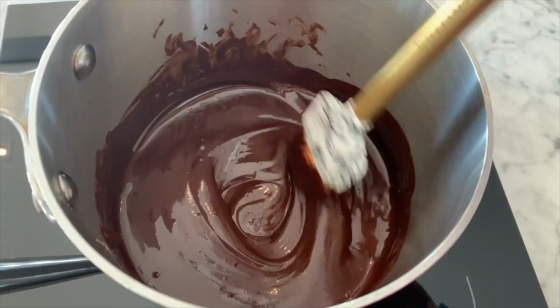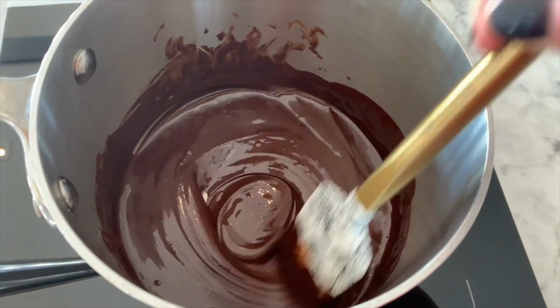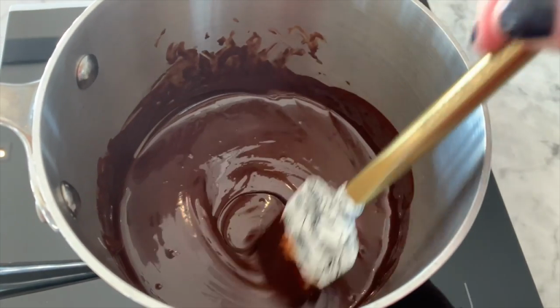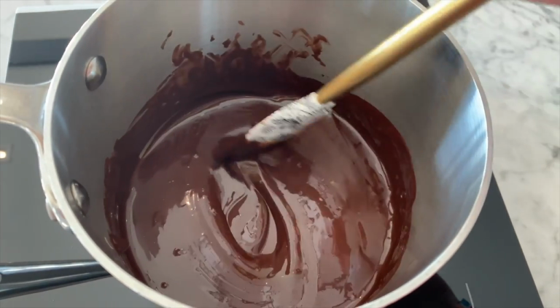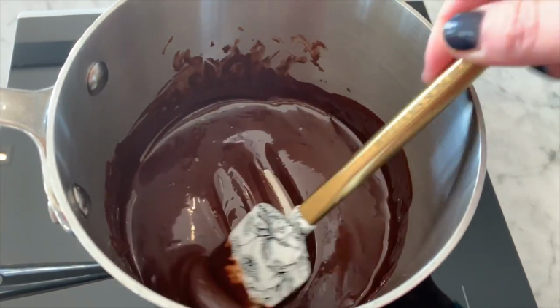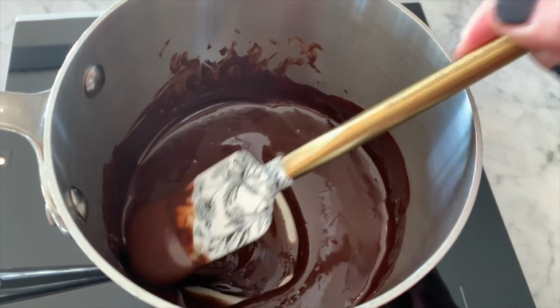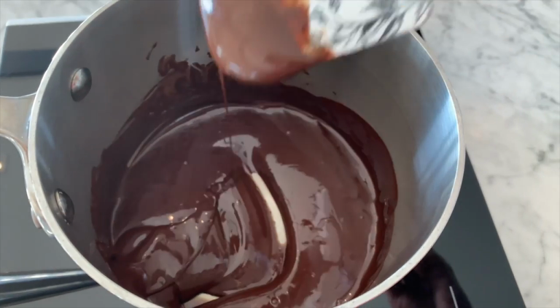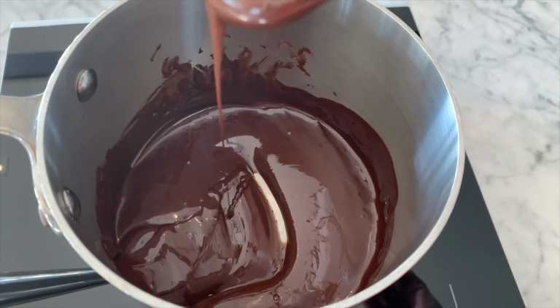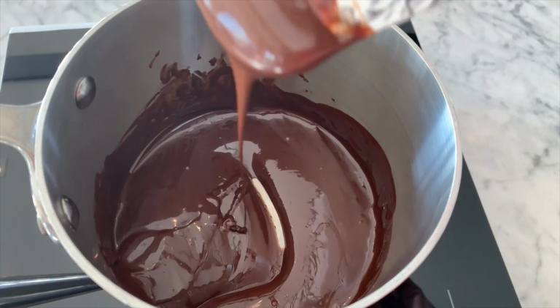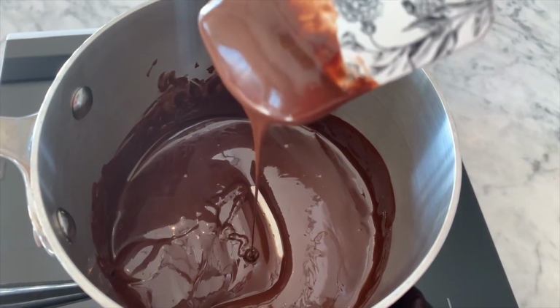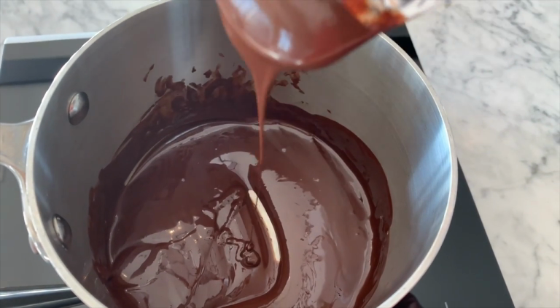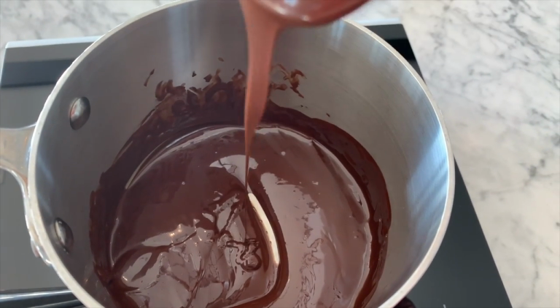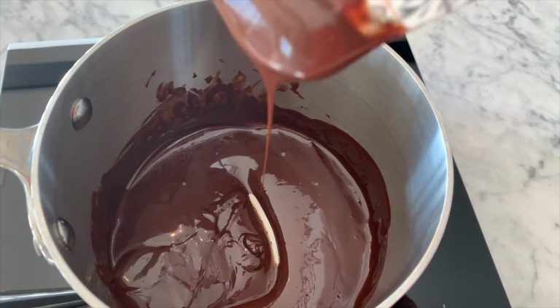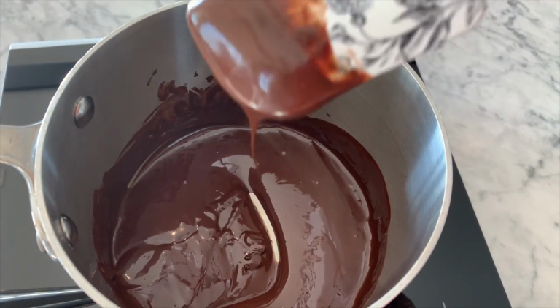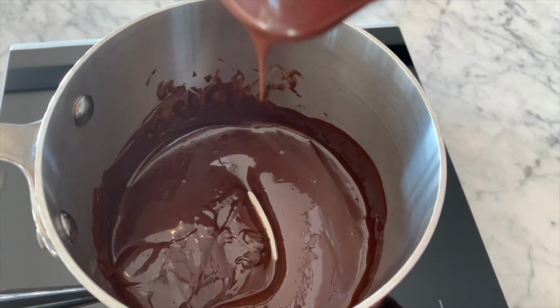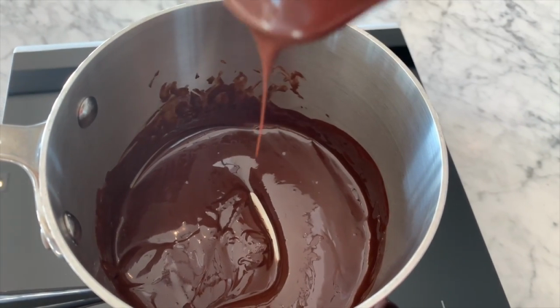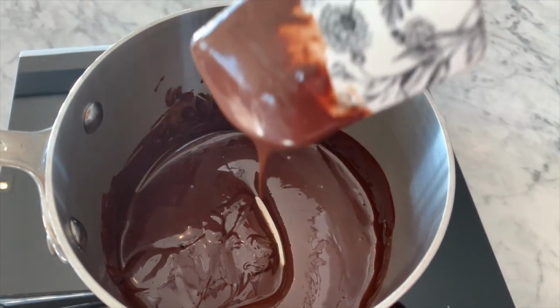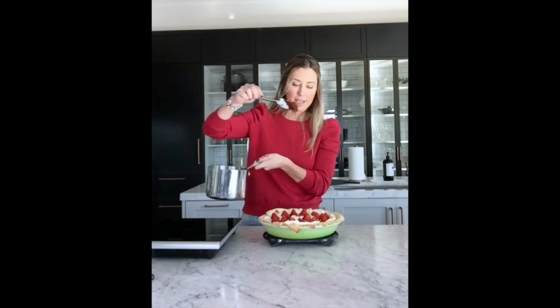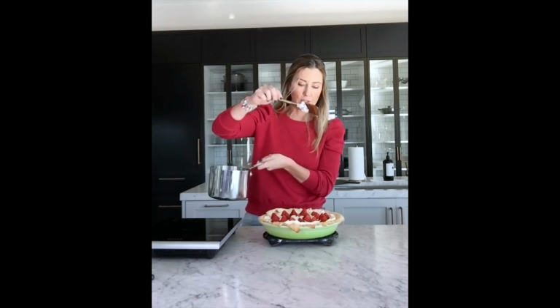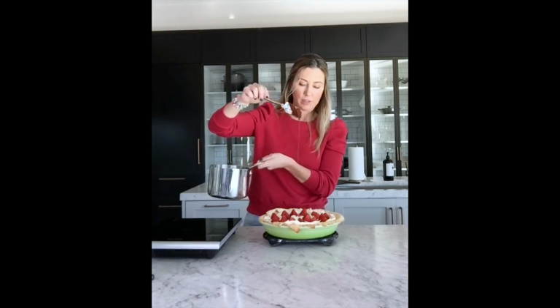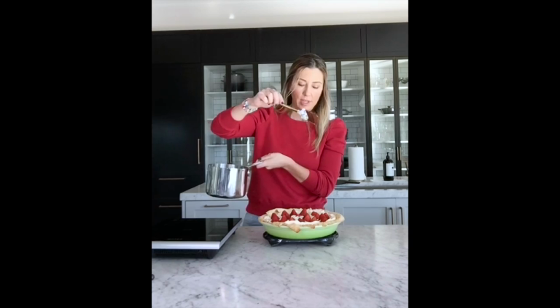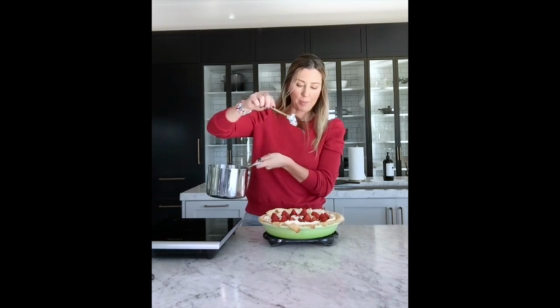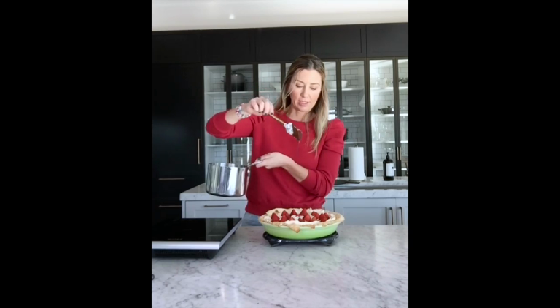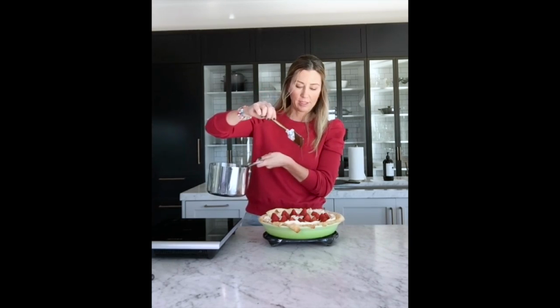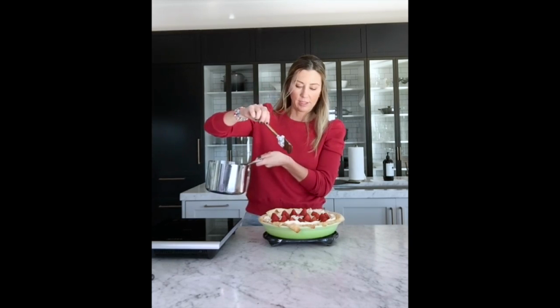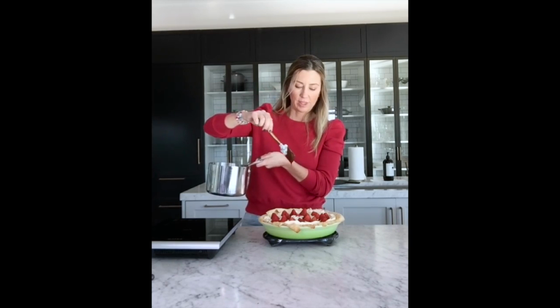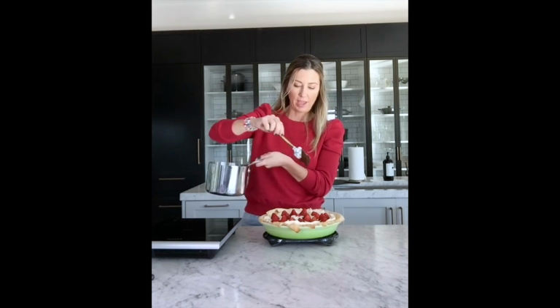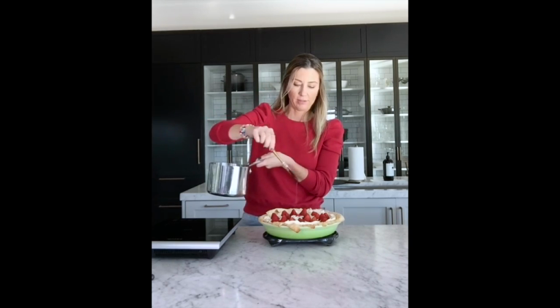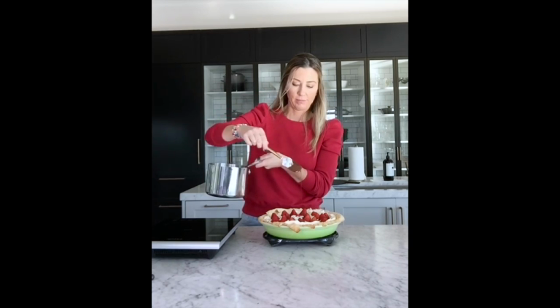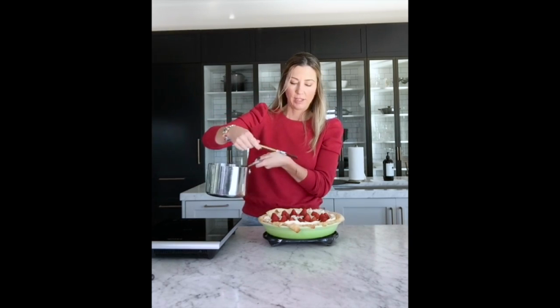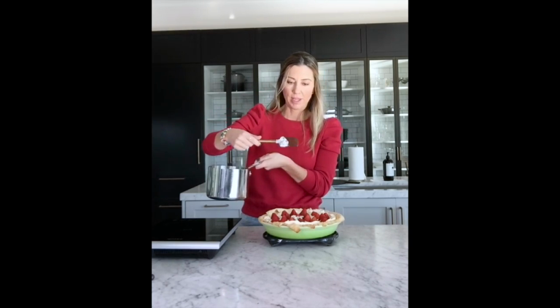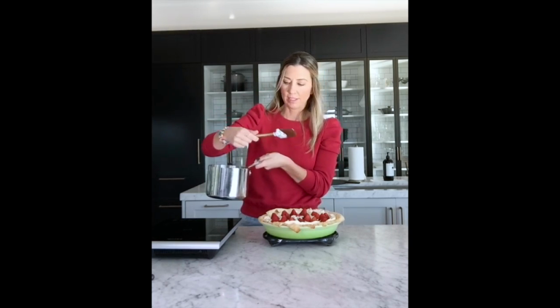Now melt a half cup of dark chocolate chips over low heat, adding one tablespoon of oil or shortening to thin it out for an easy drizzle. Take the melted chocolate, drizzle over the cooled strawberry pie, and place back into the fridge until ready to serve.